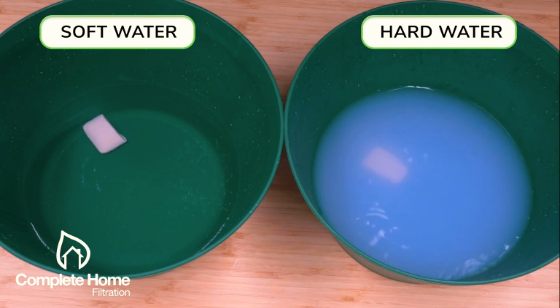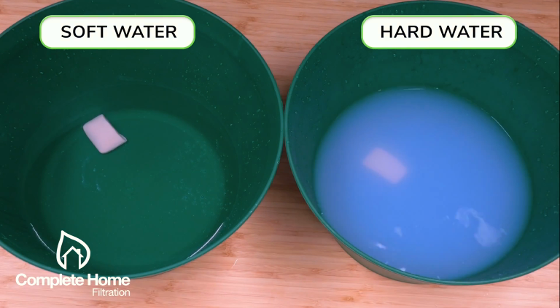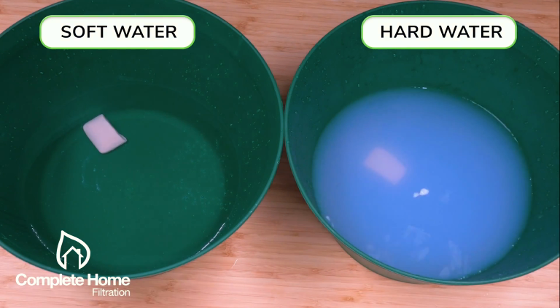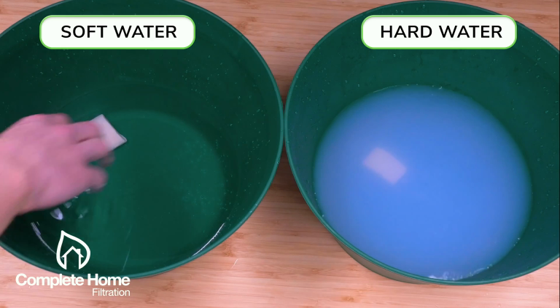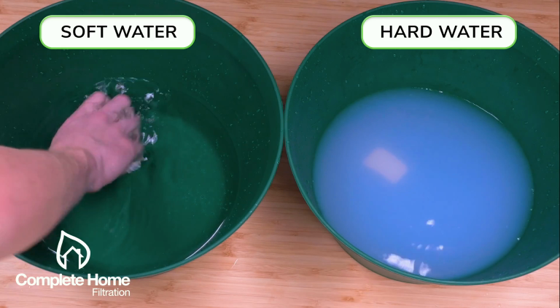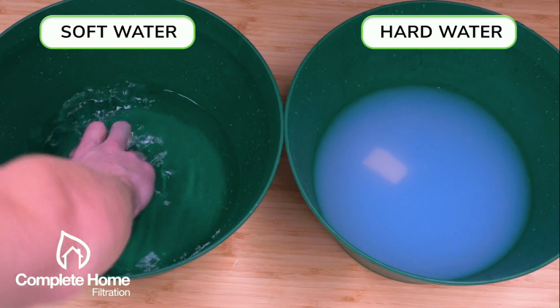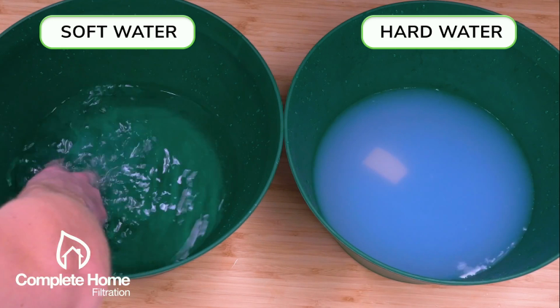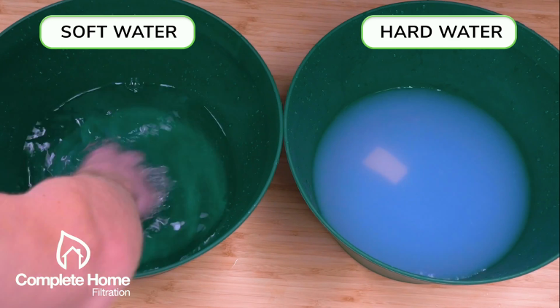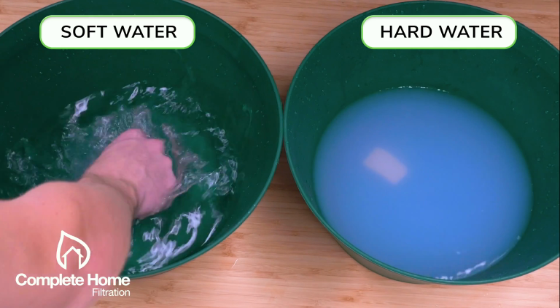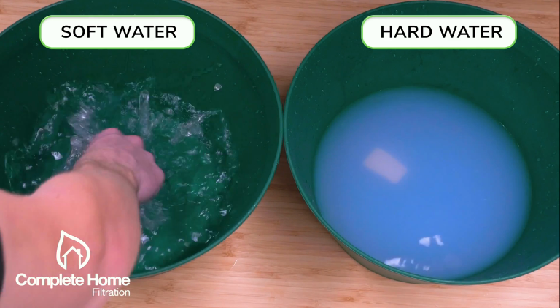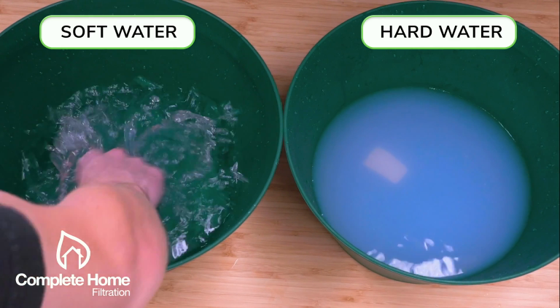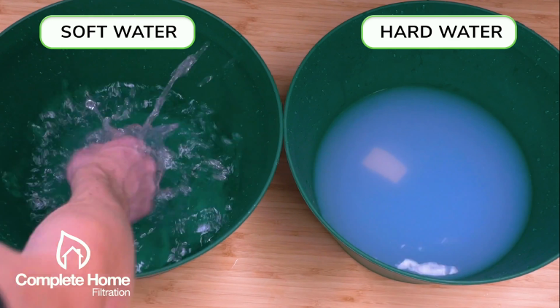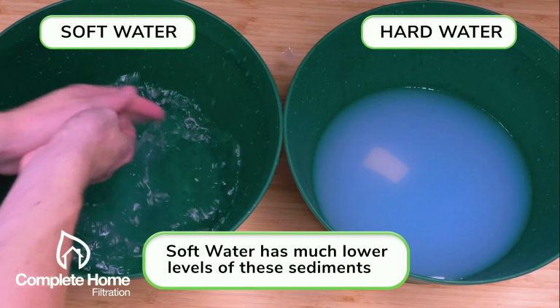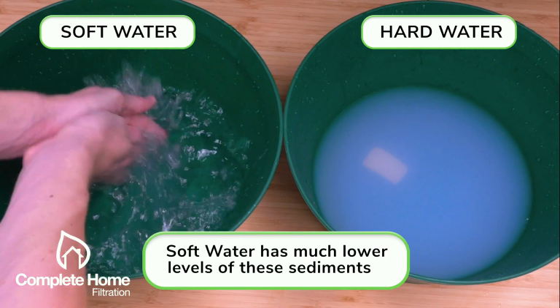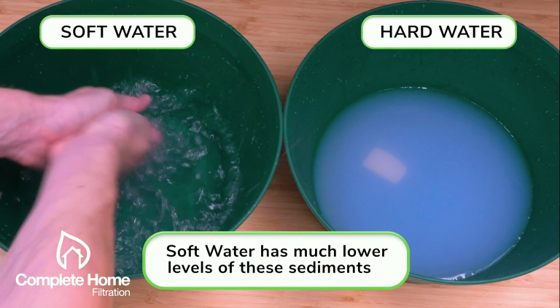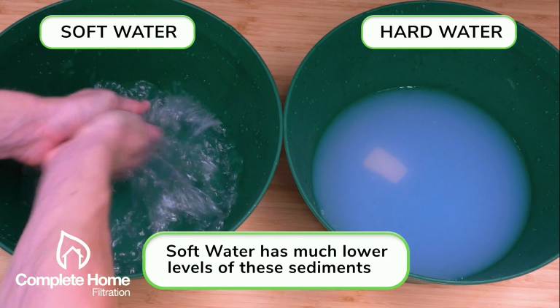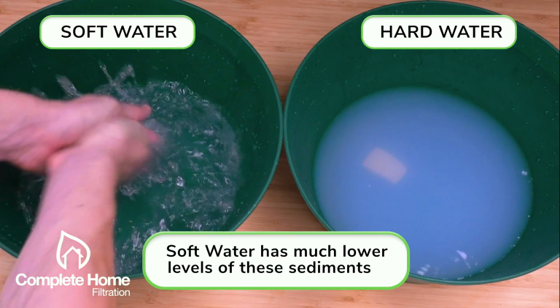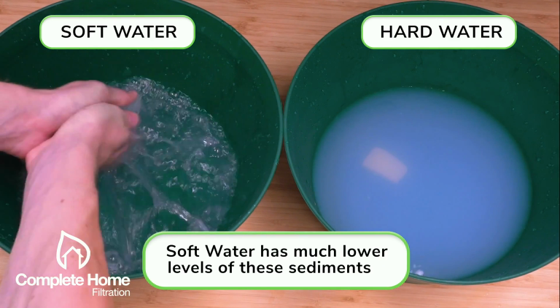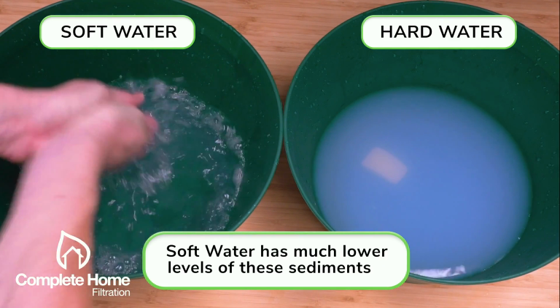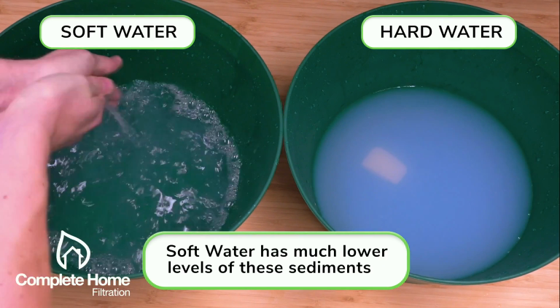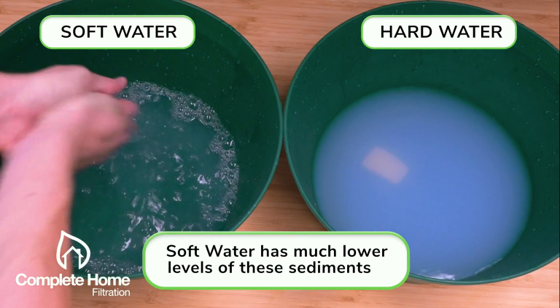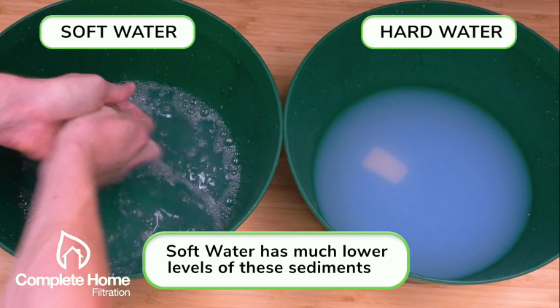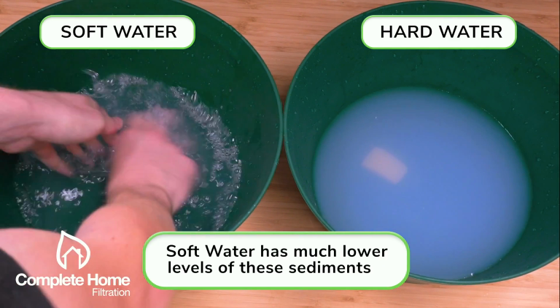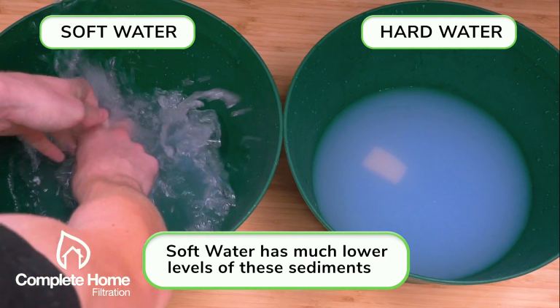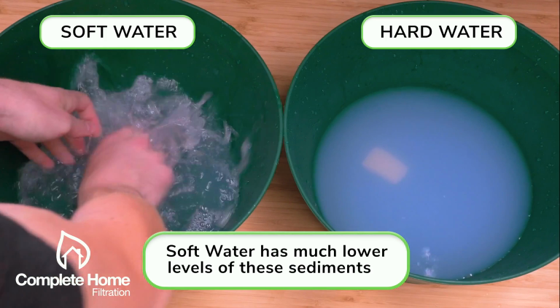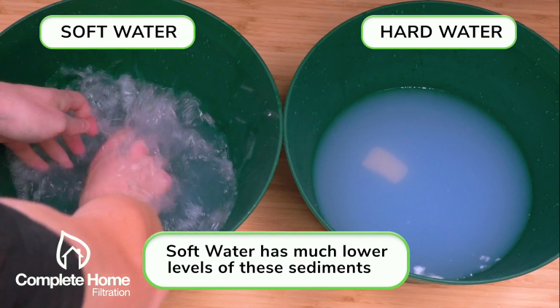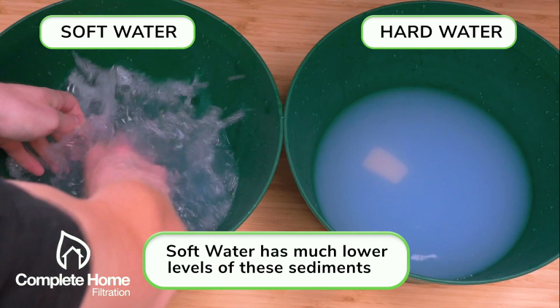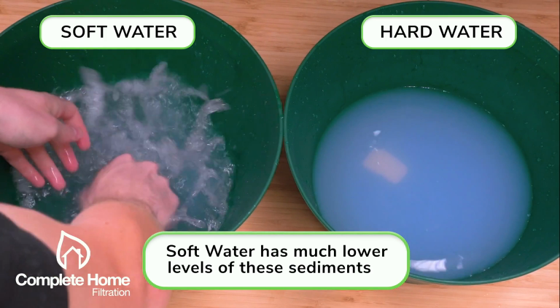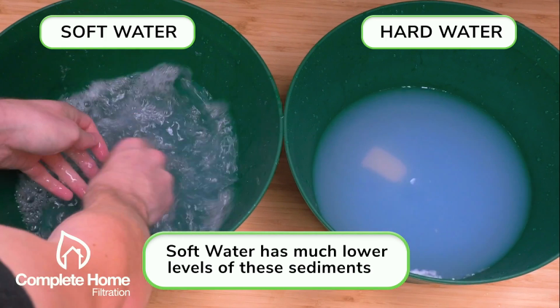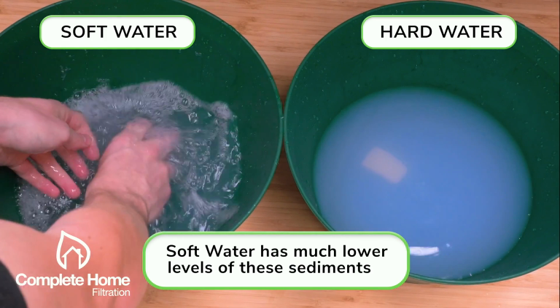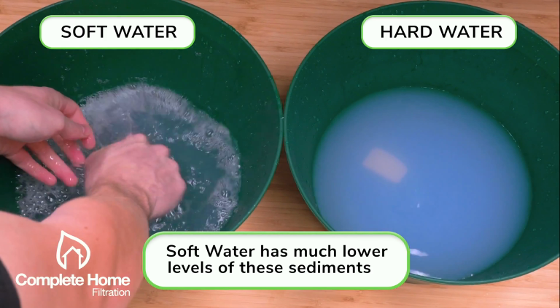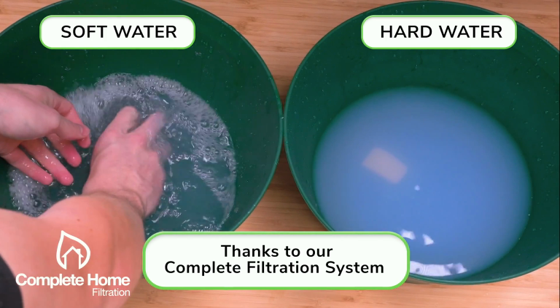But on the left it's a completely different story — suds form almost immediately and a nice lather is sitting on top of the much more clear water.